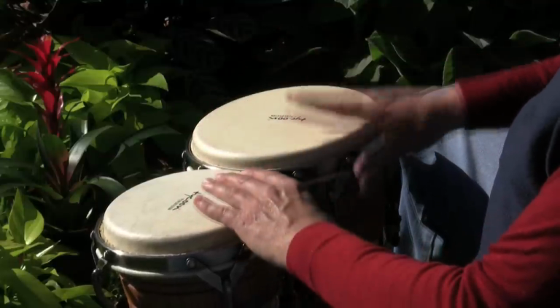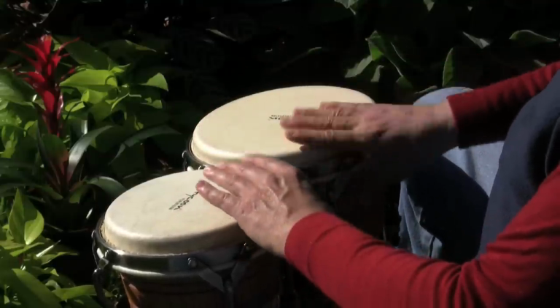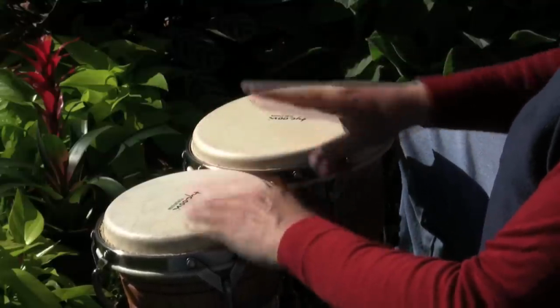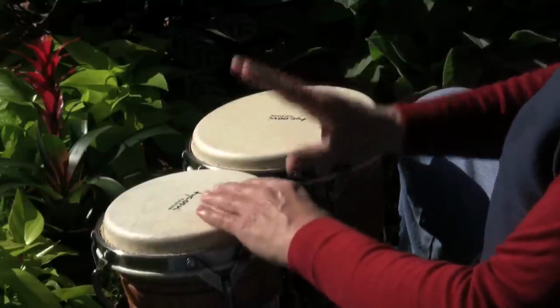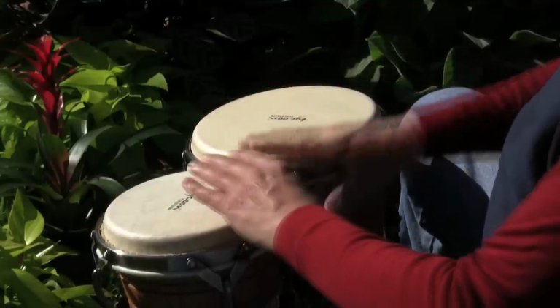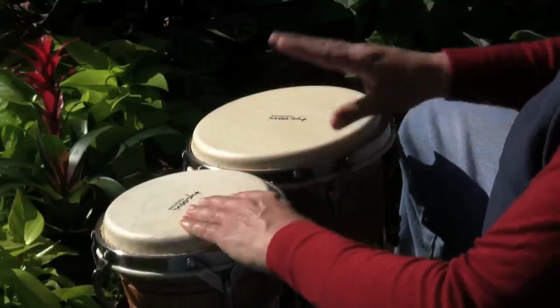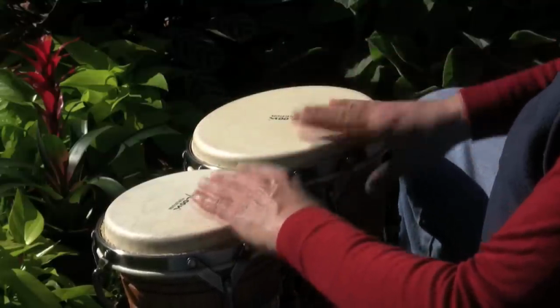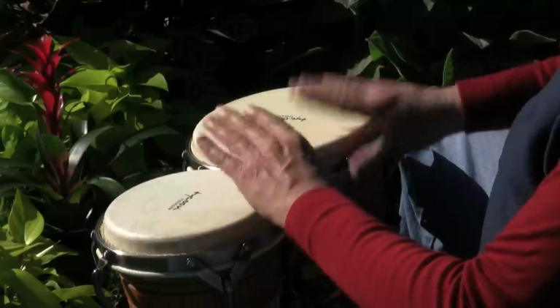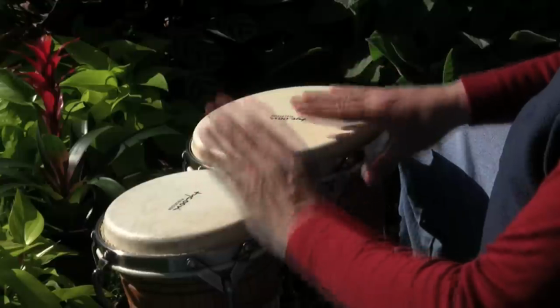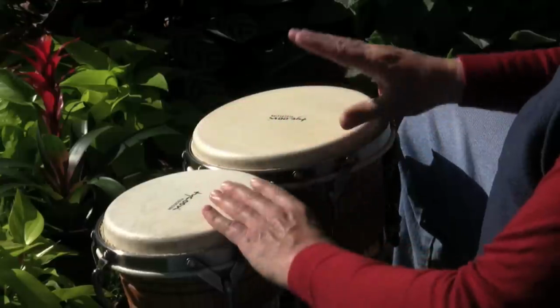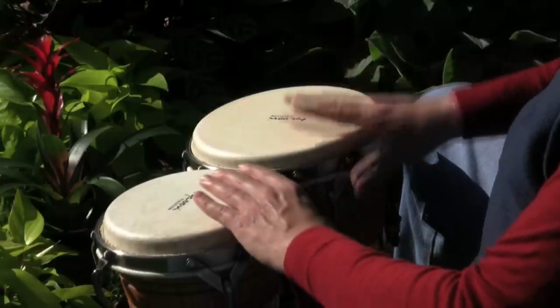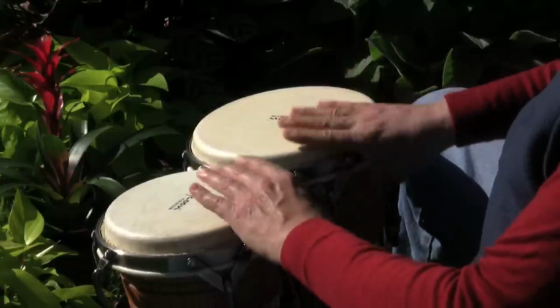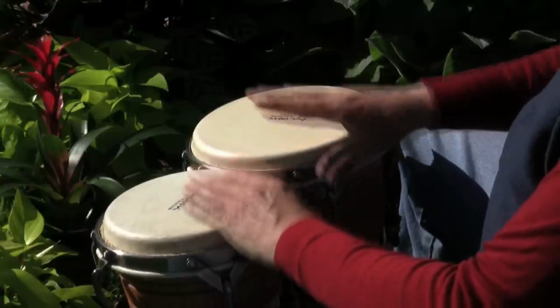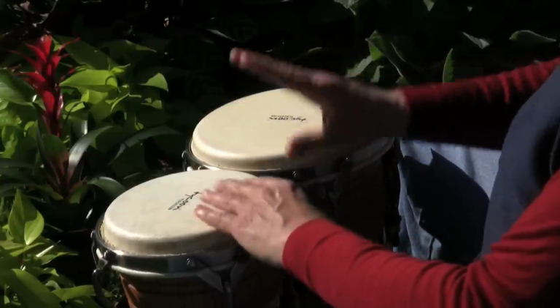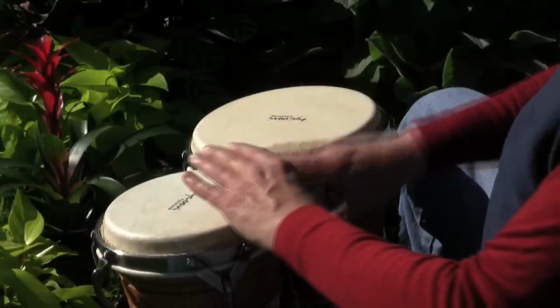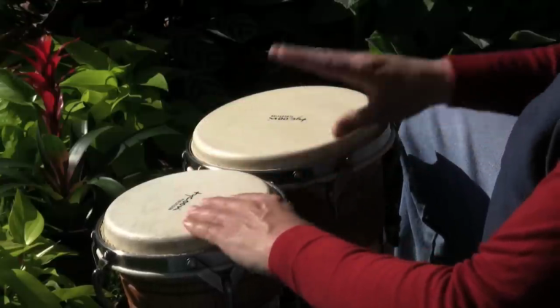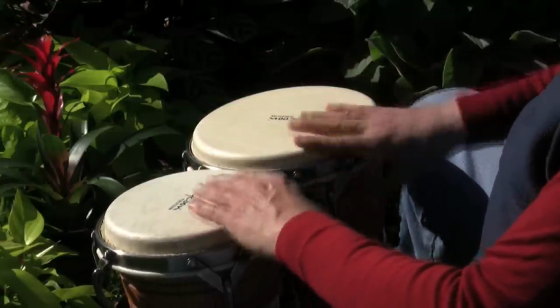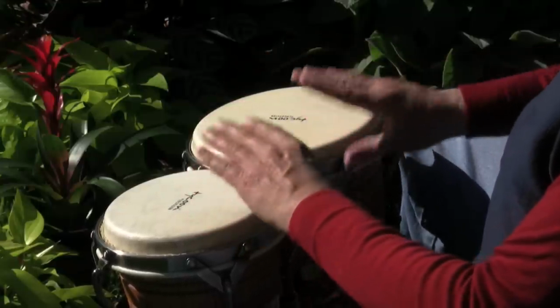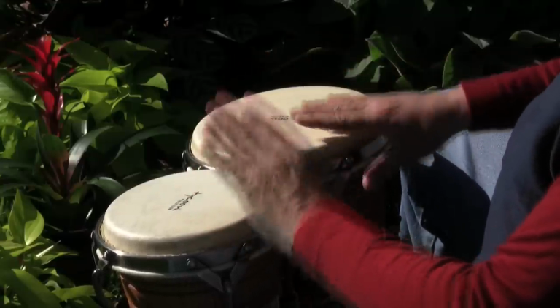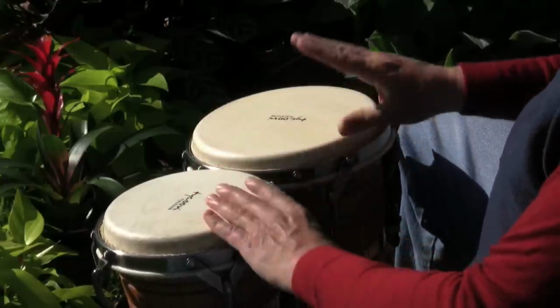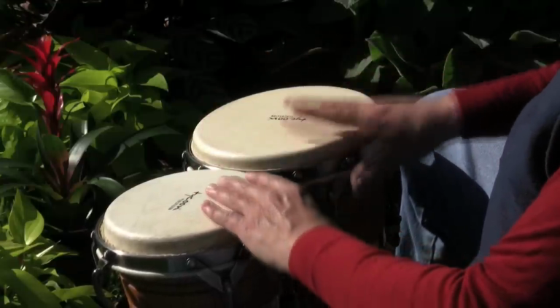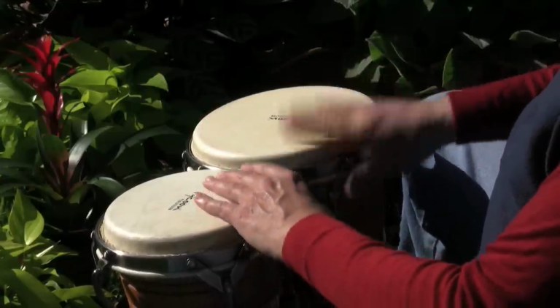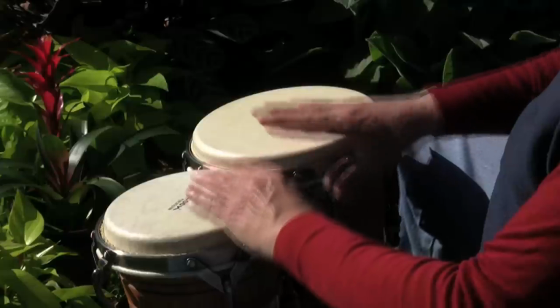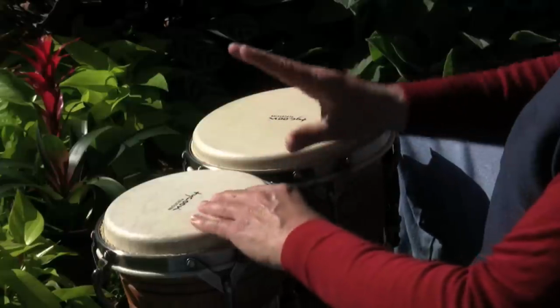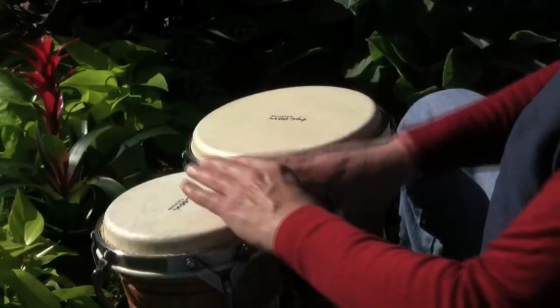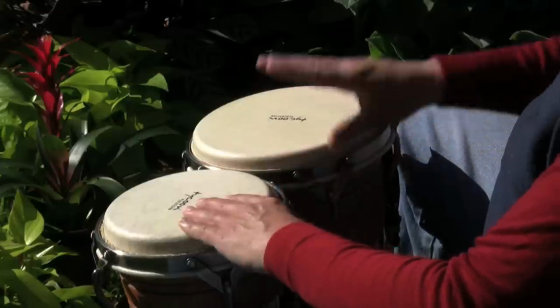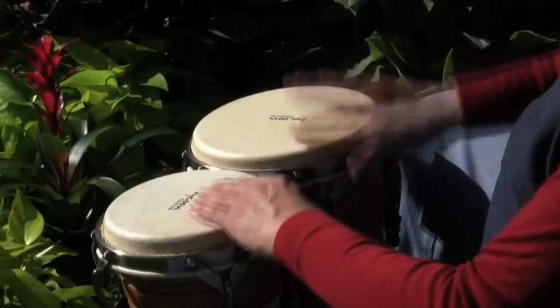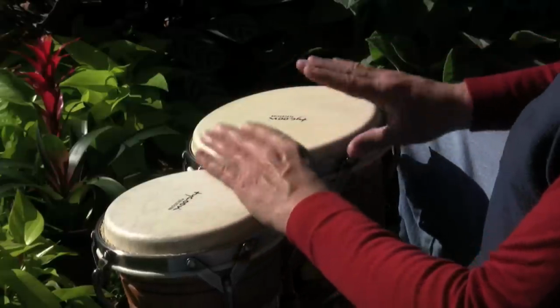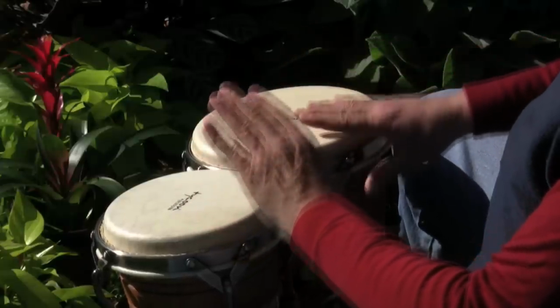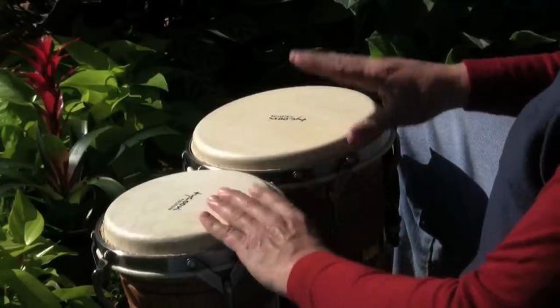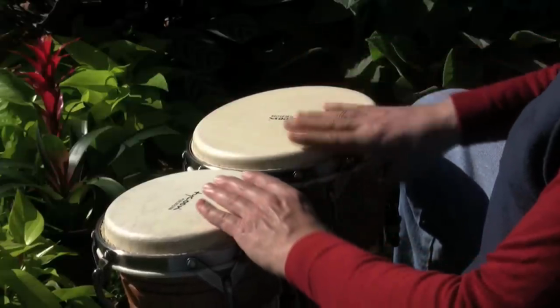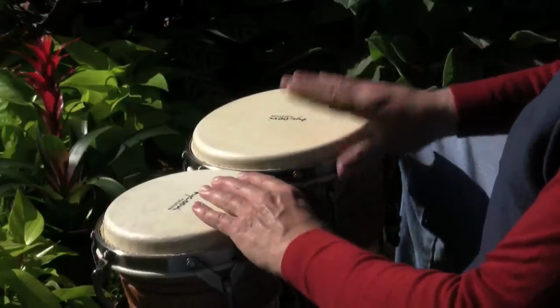Low touch, high touch, low, low, high, low, low.